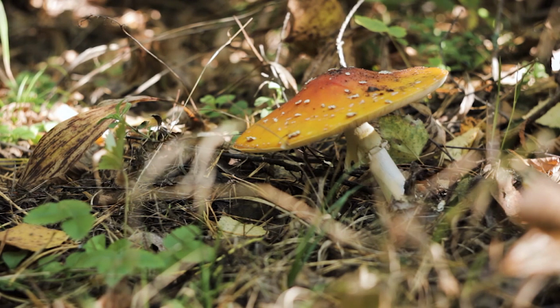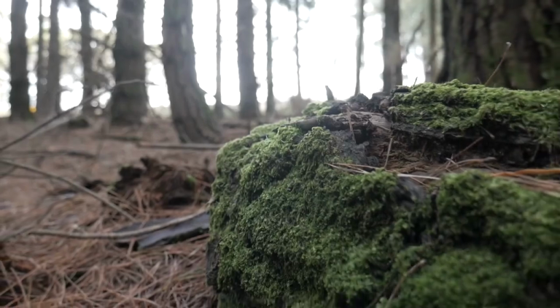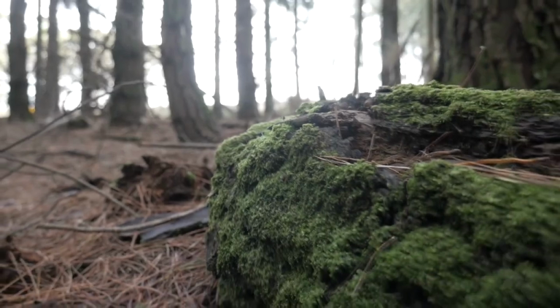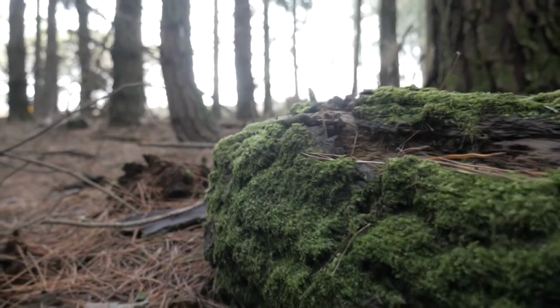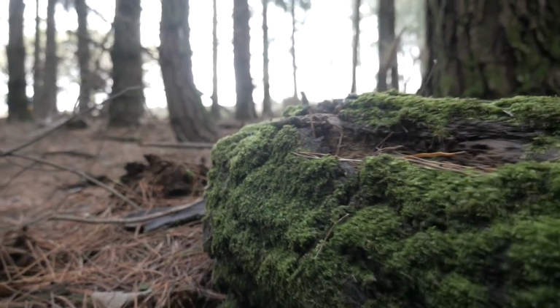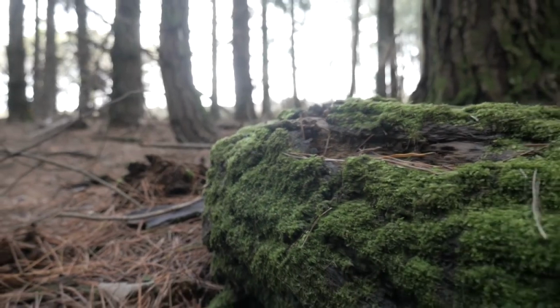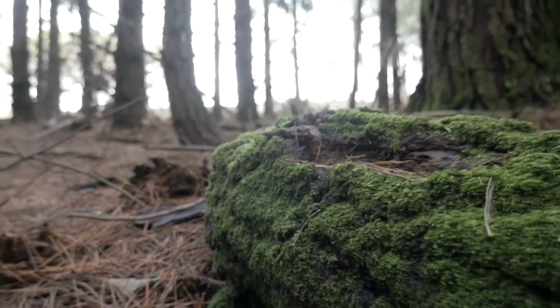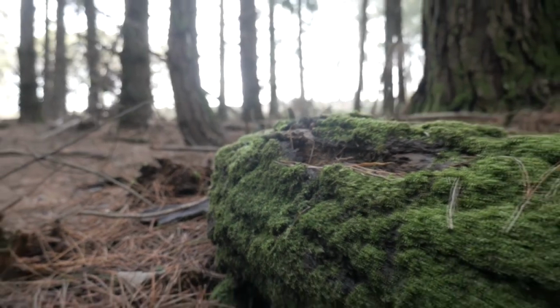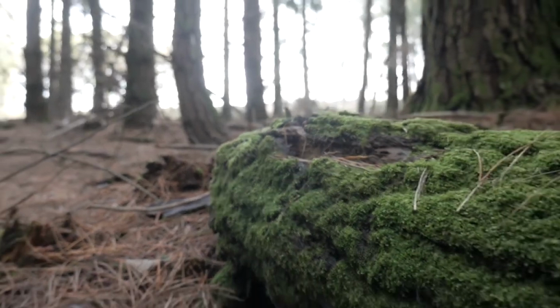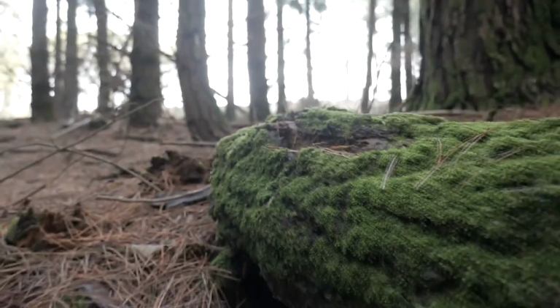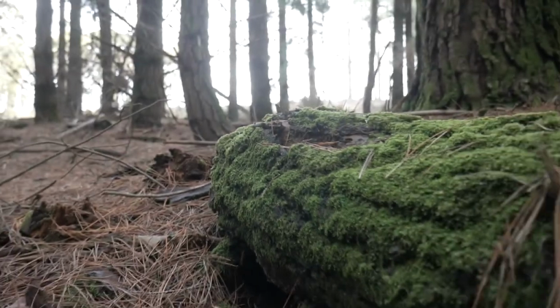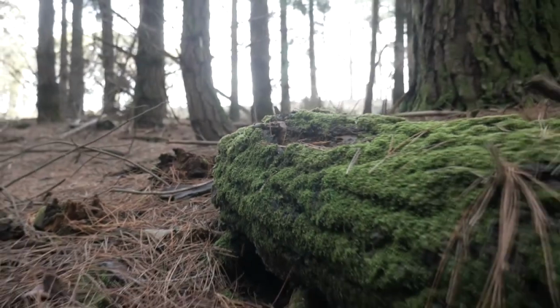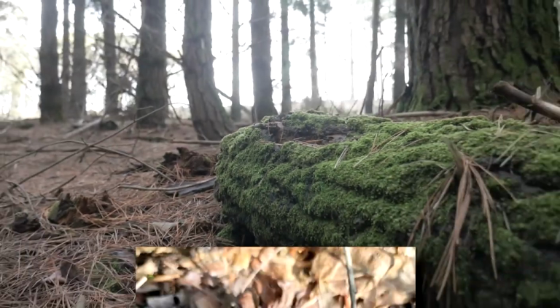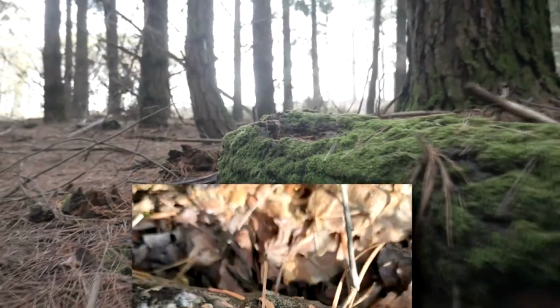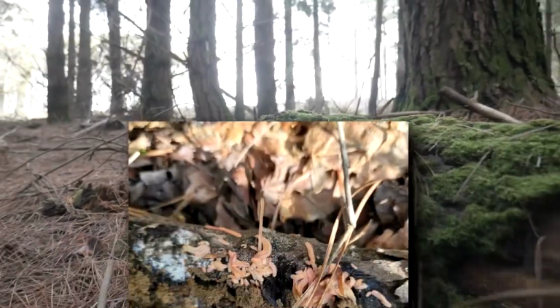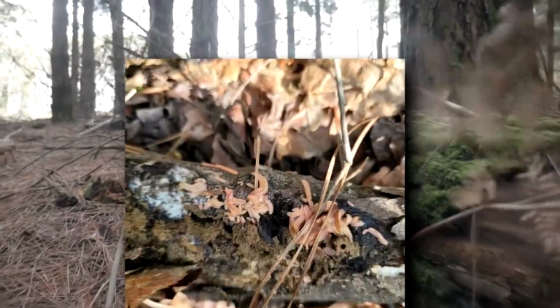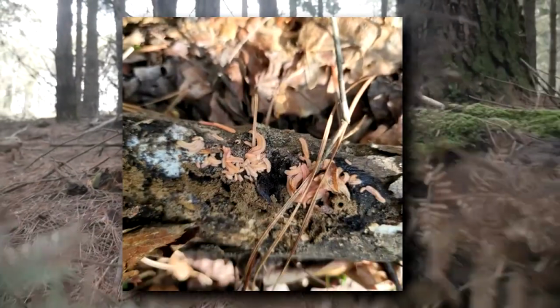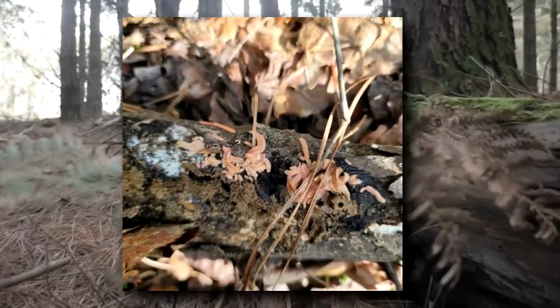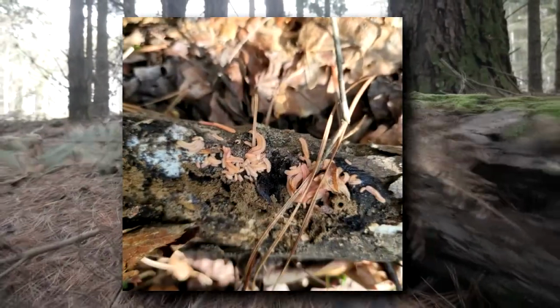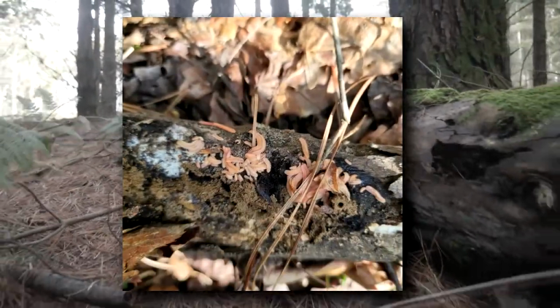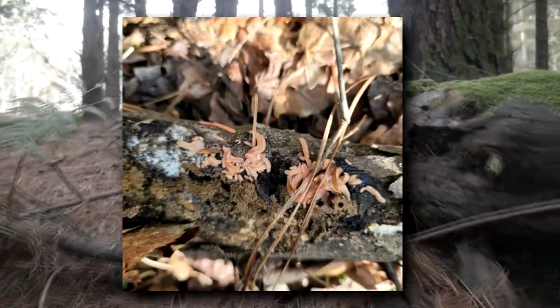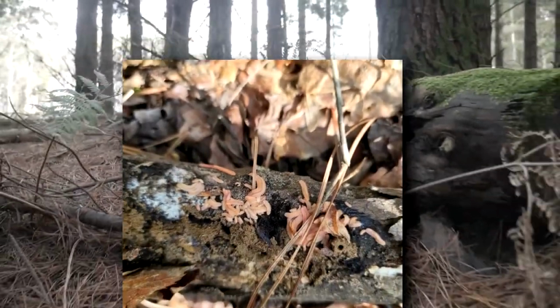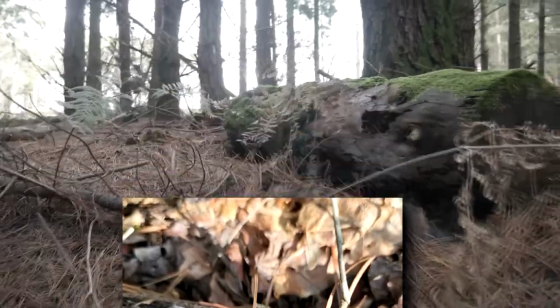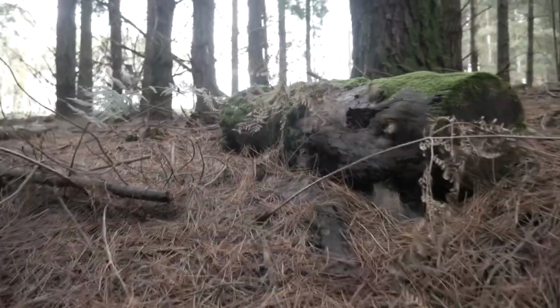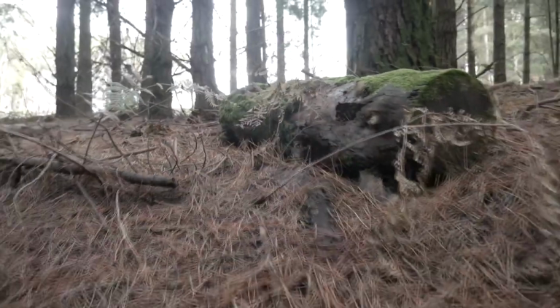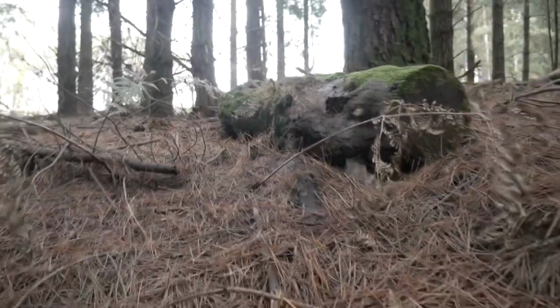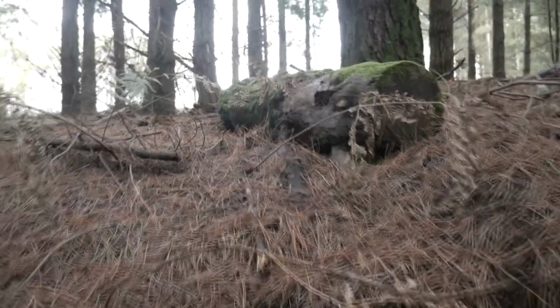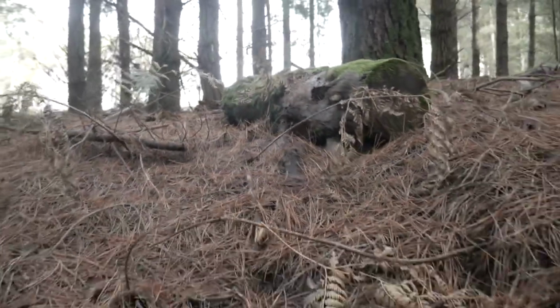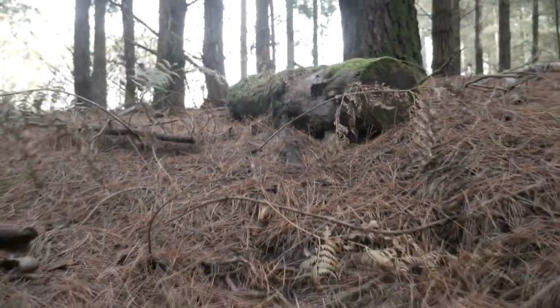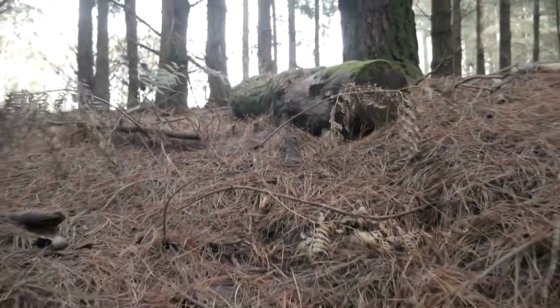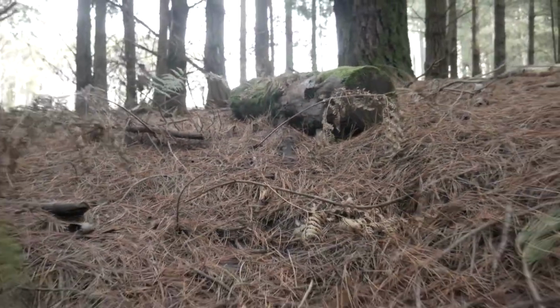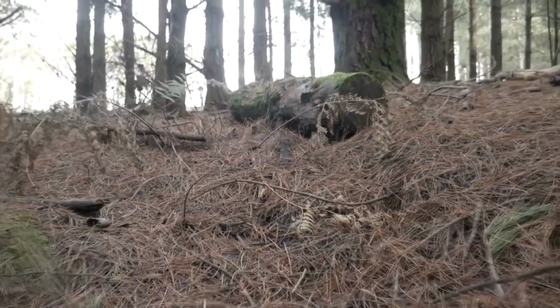Feather millipedes live along both coasts of North America, from the Pacific coast to California's large valley as well as the Appalachian Mountains. They're also present in Japan, South Korea, China, and Taiwan.